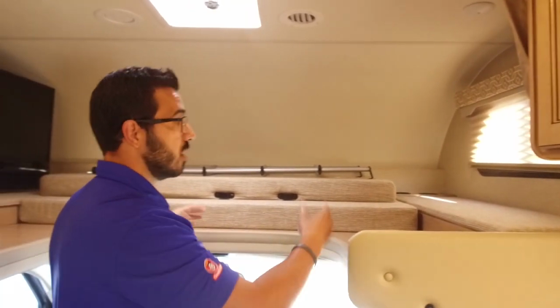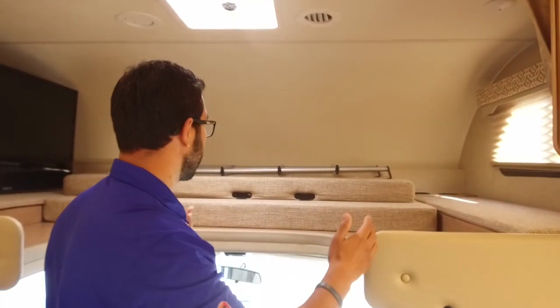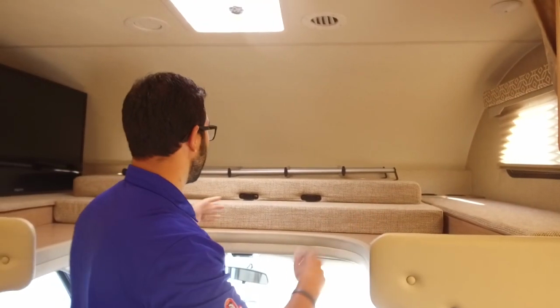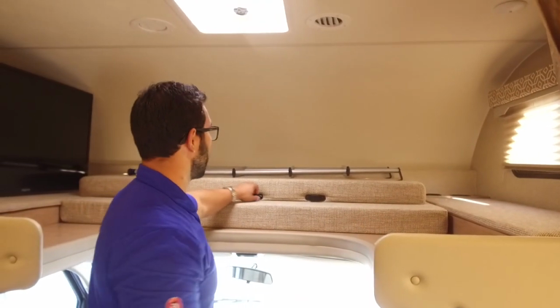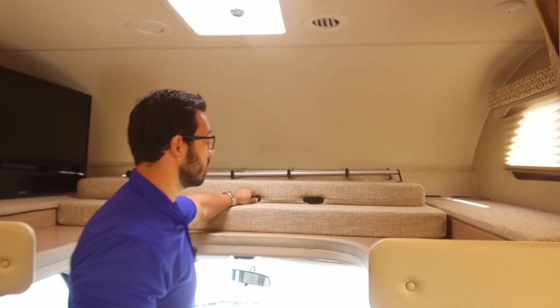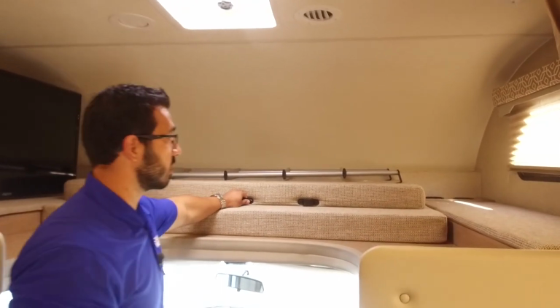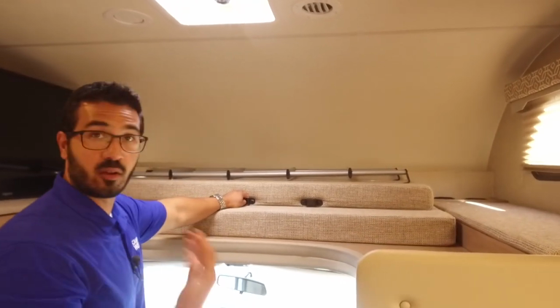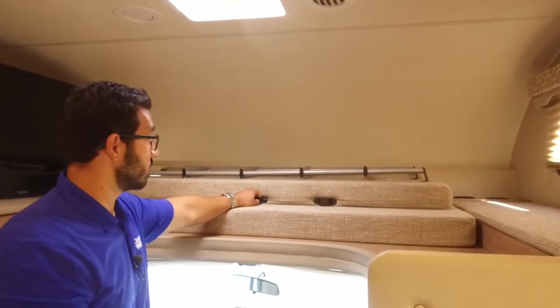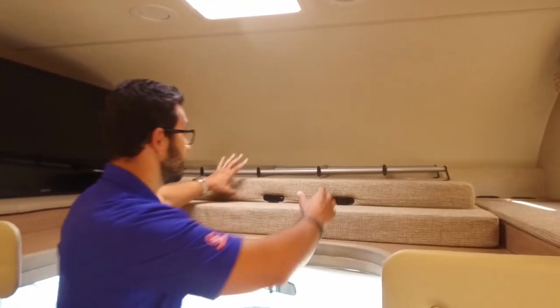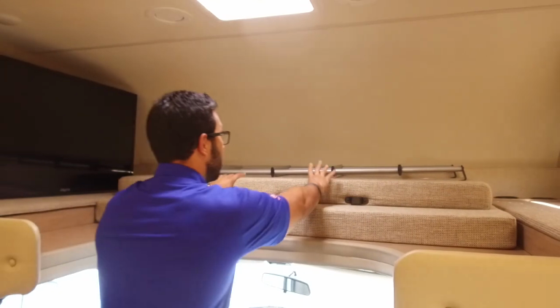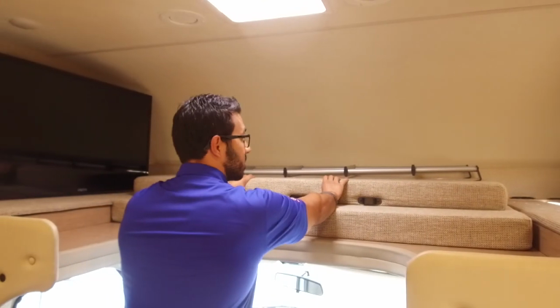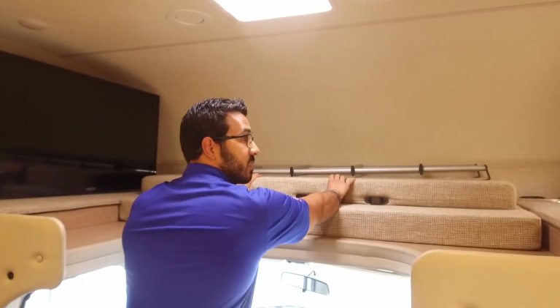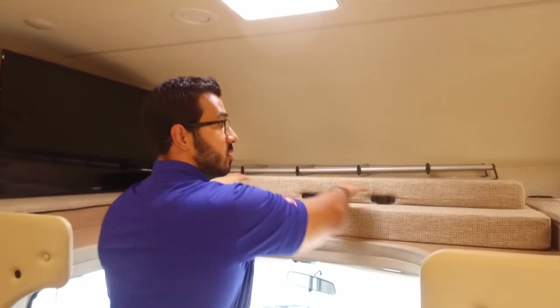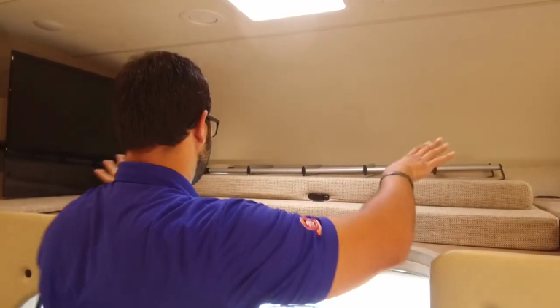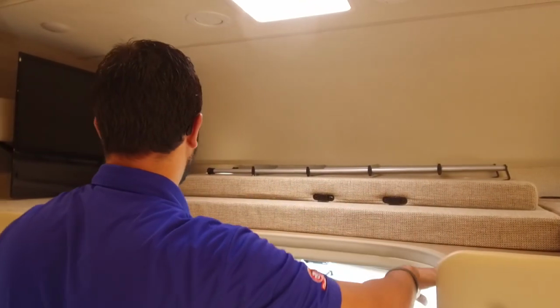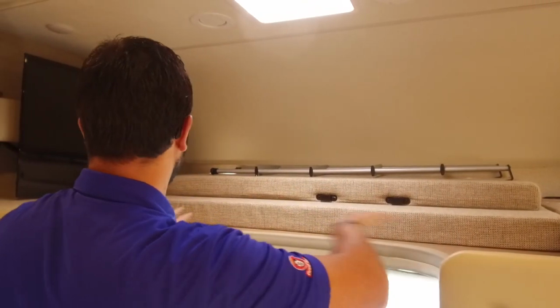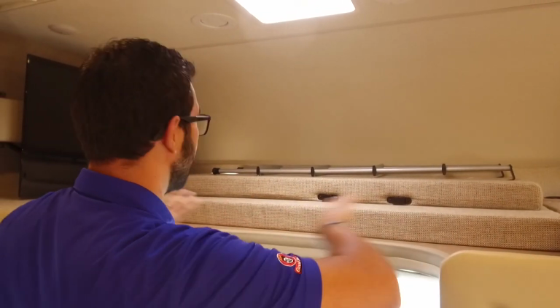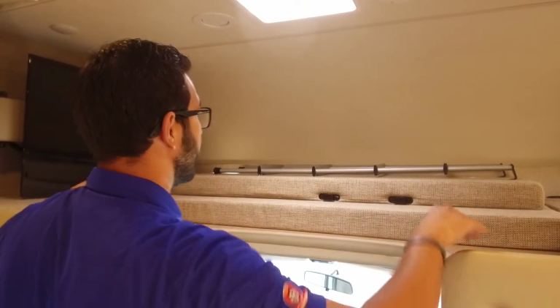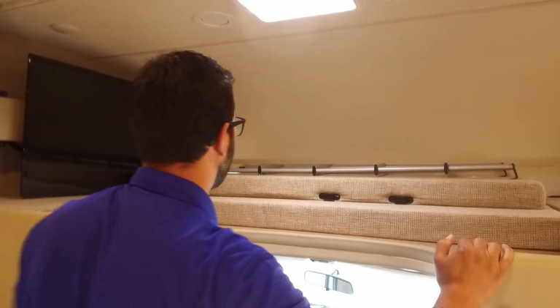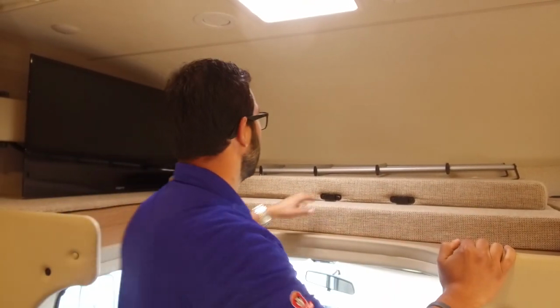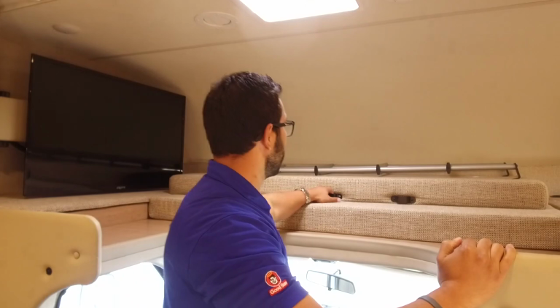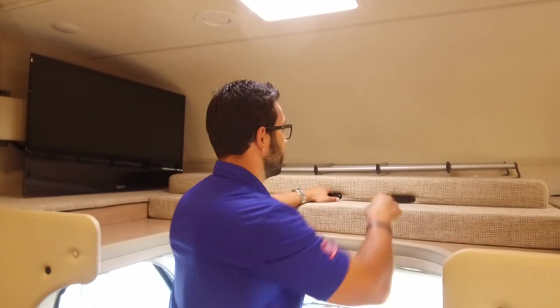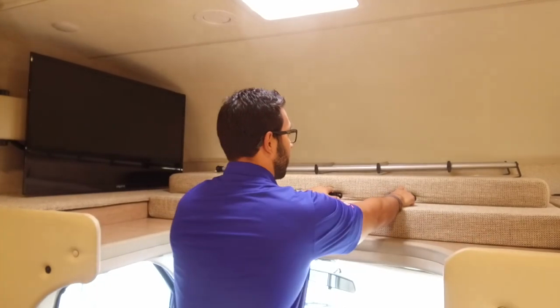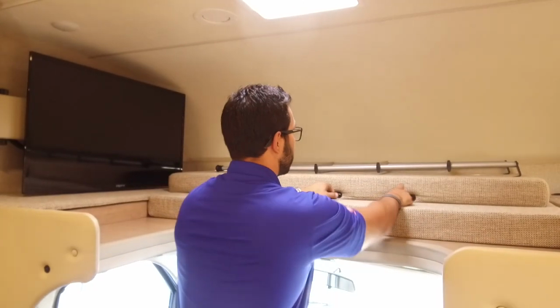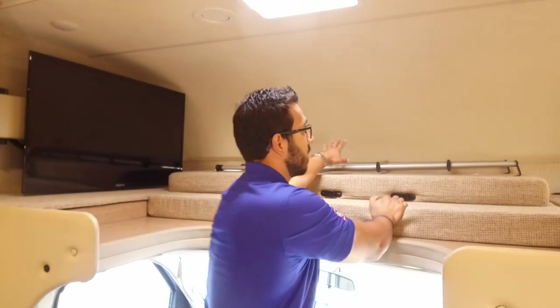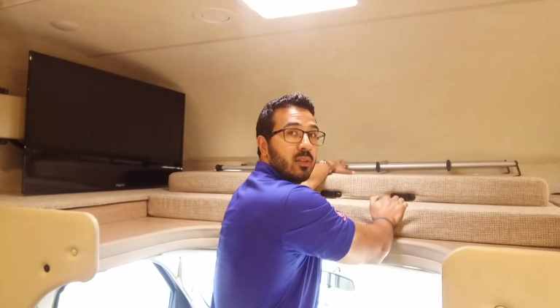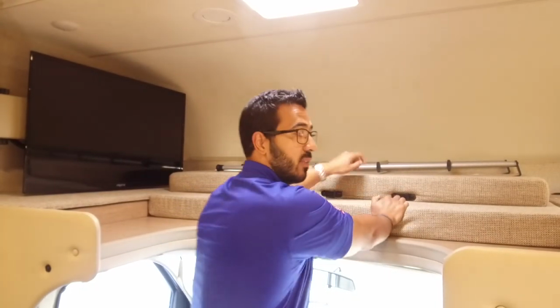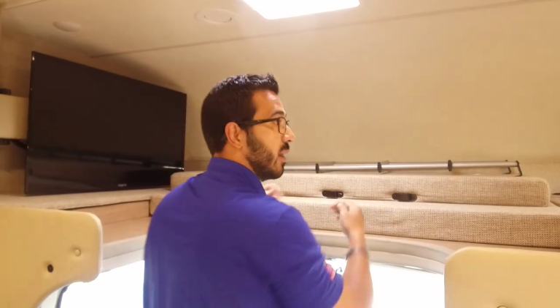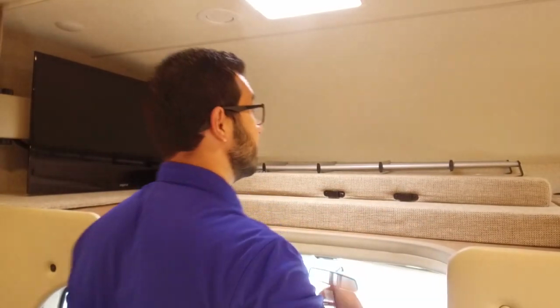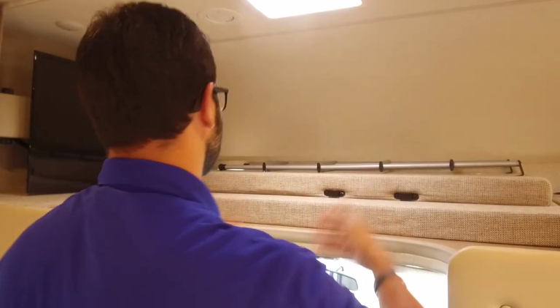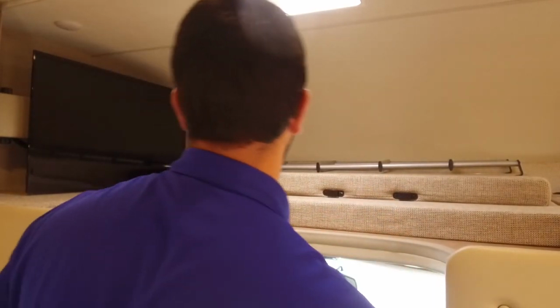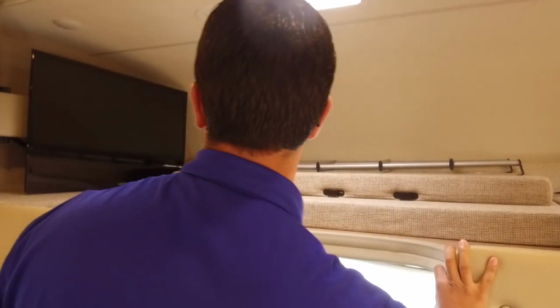To make it into a bed it is quite simple — just like the rest of your Class C's, you essentially take this cushion right here, drop it down, and that will be your bedding. Then you have these little connections so your ladder can slip right in there, making it easy to climb up into bed.